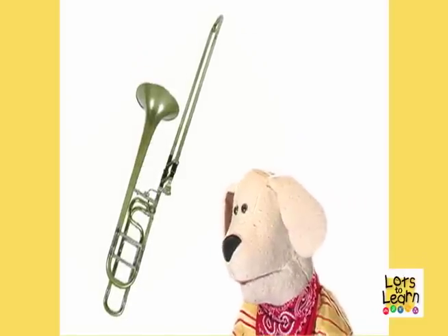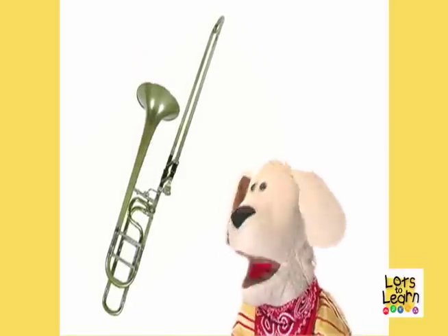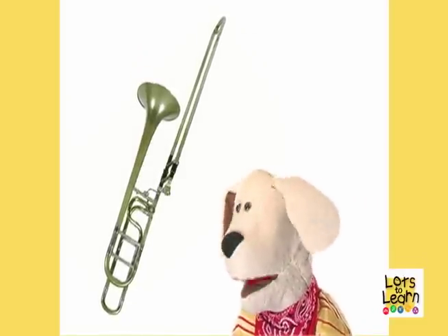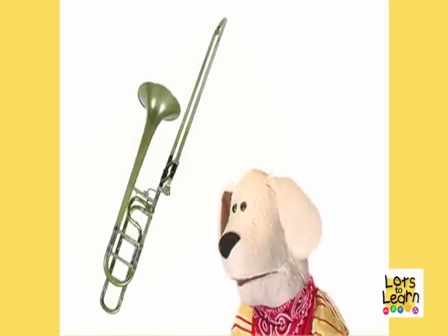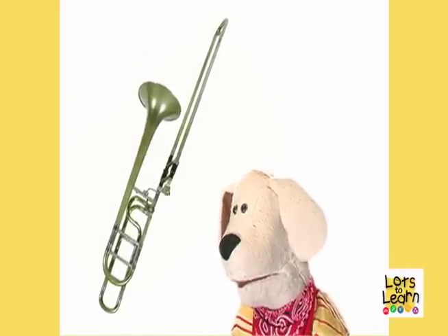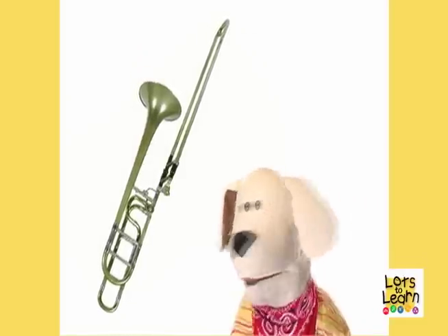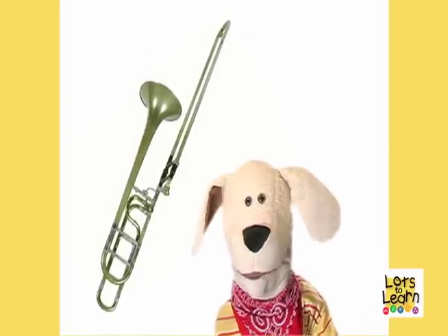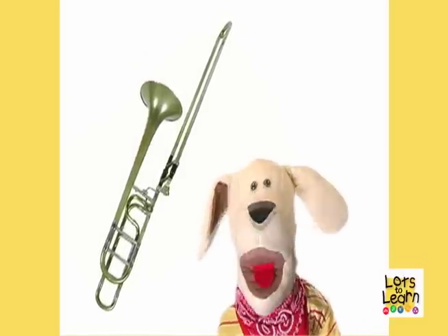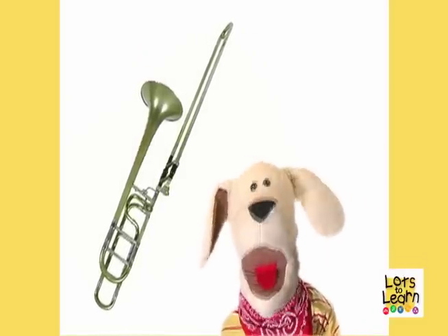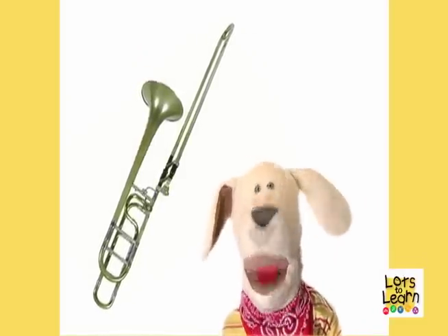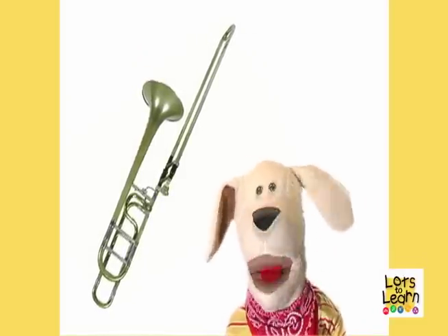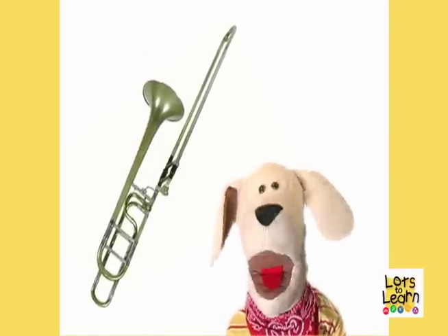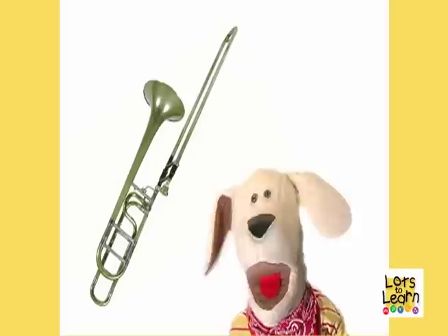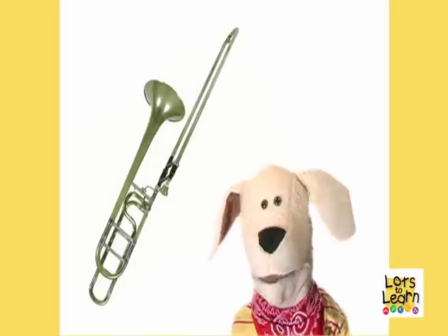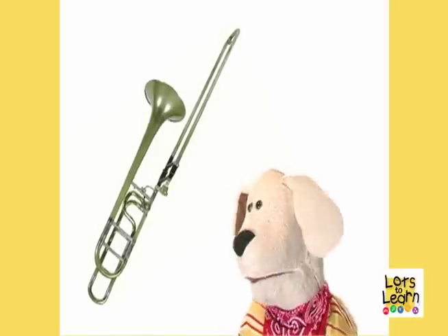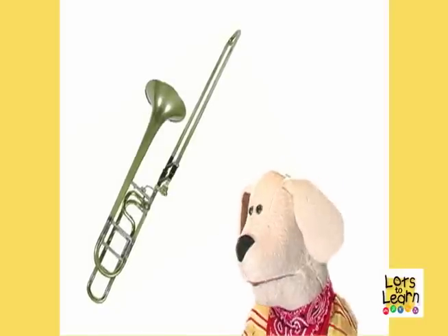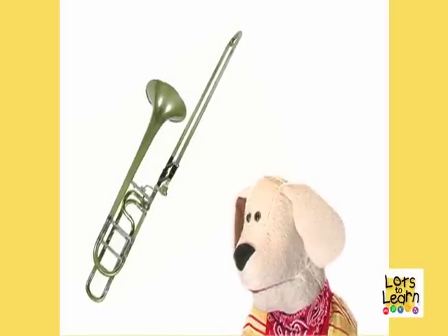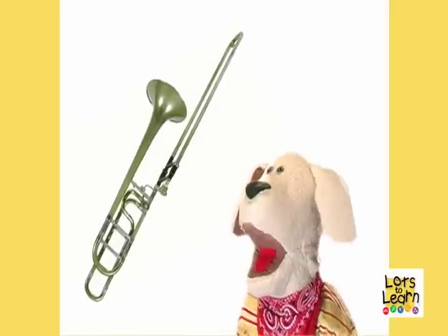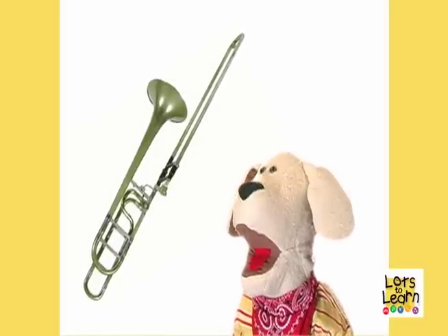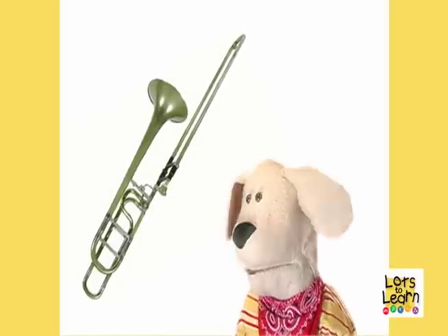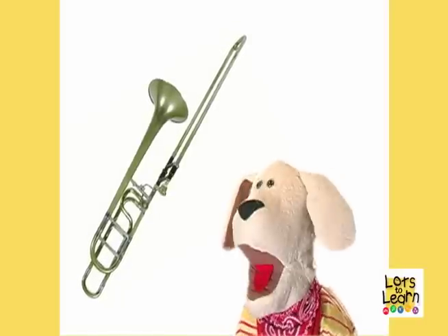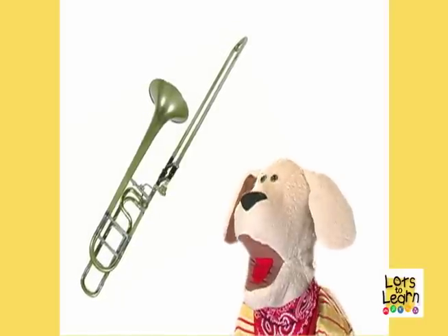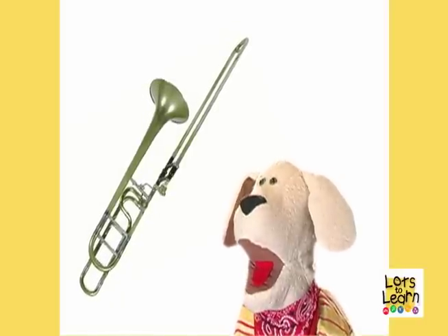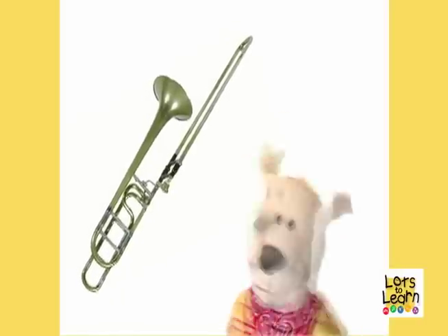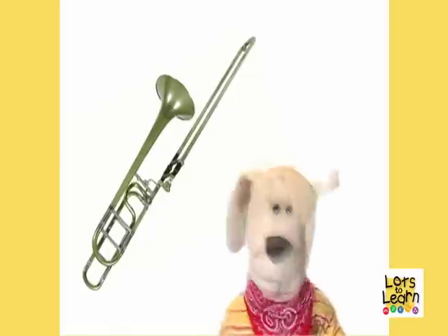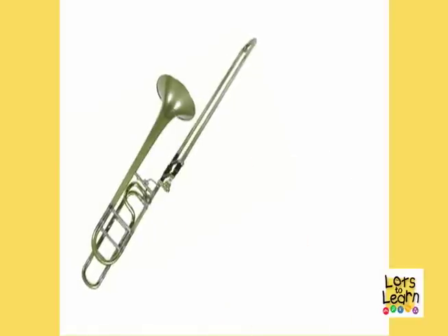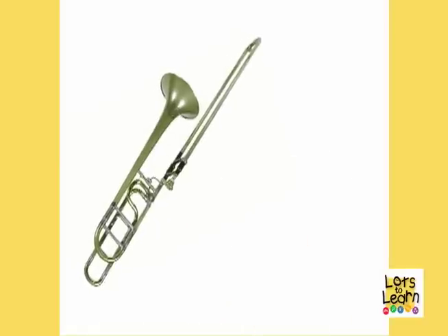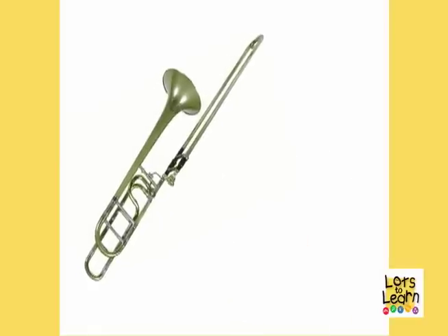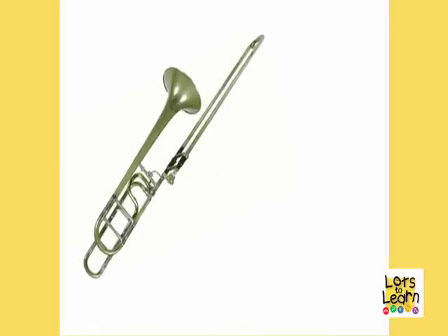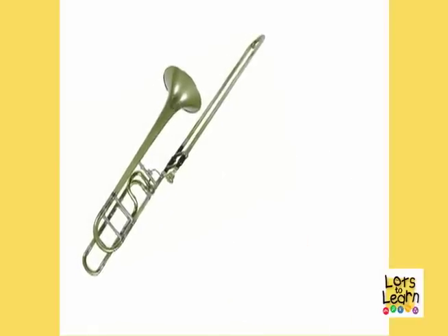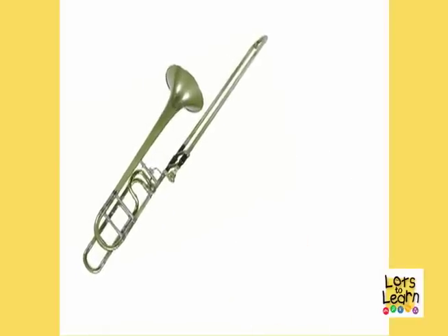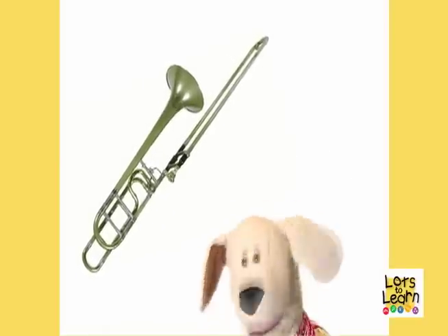That's a trombone! Let's say trombone very loudly! Ready? TROMBONE! That was loud too!